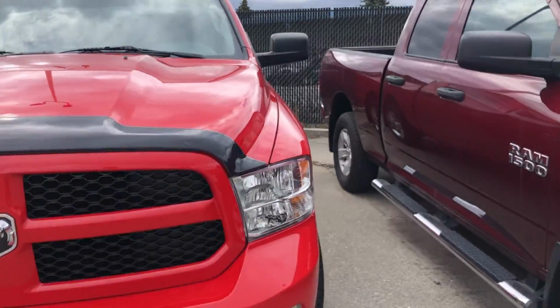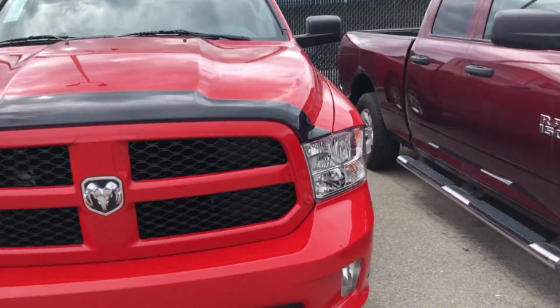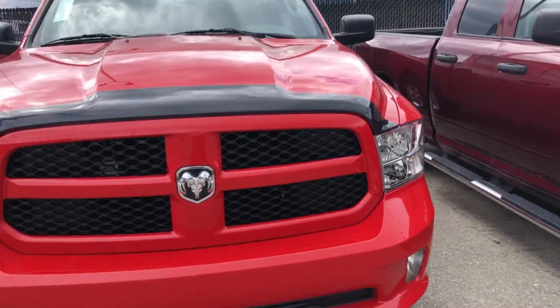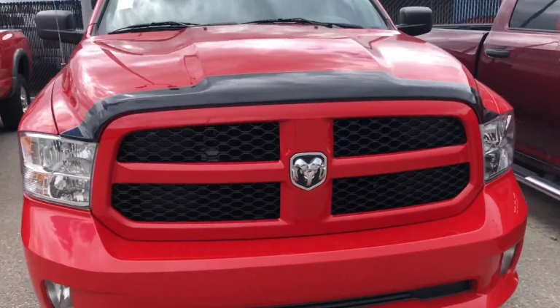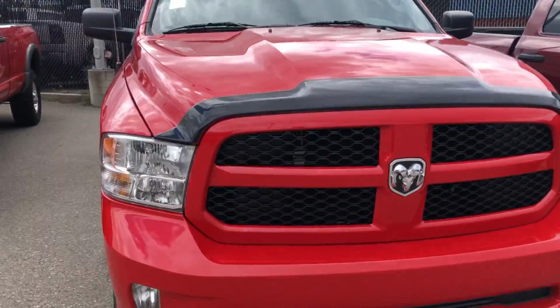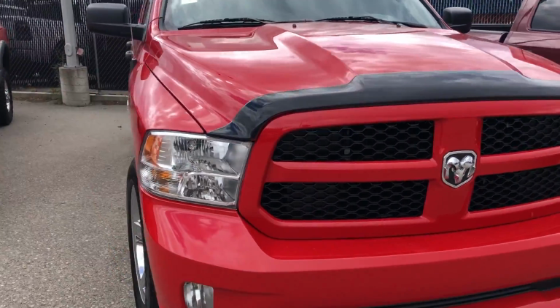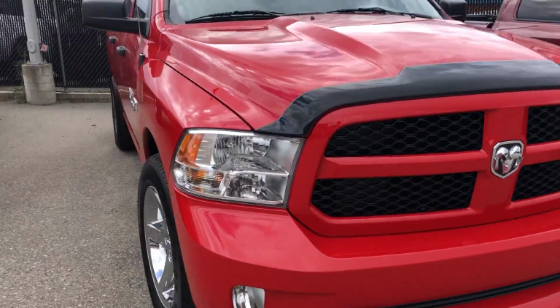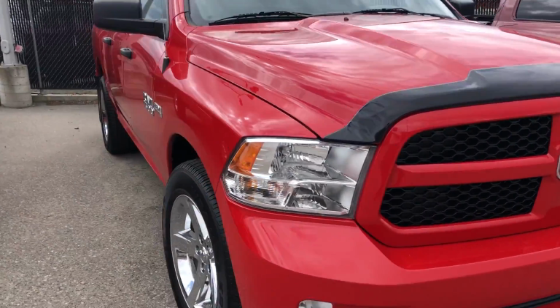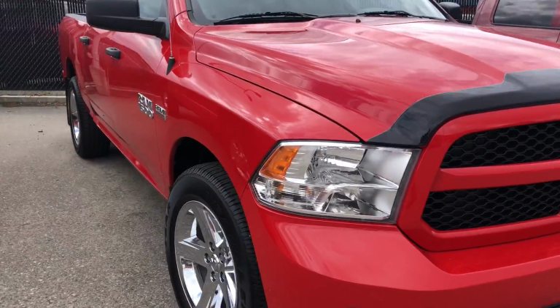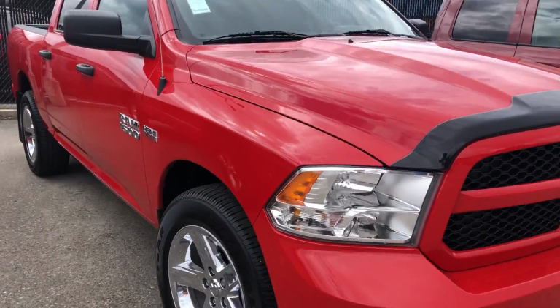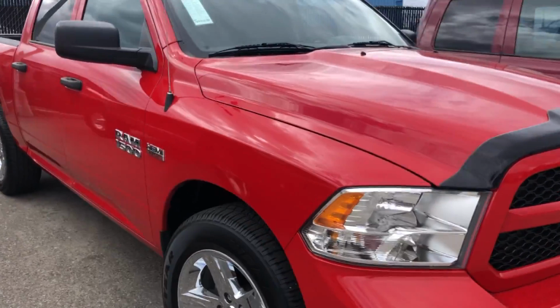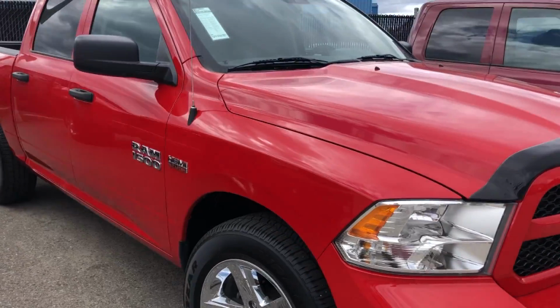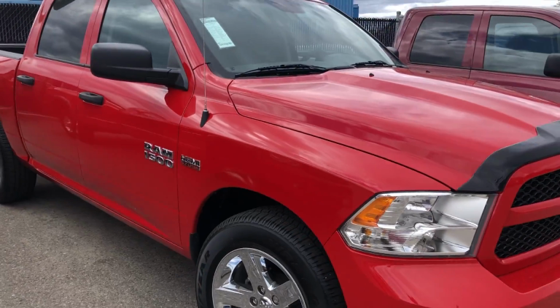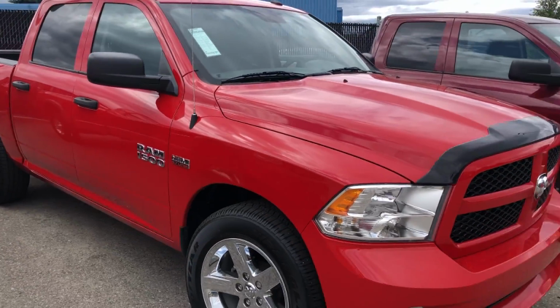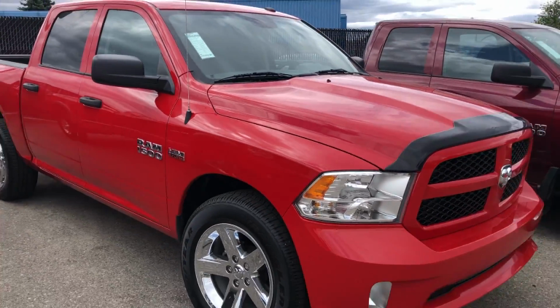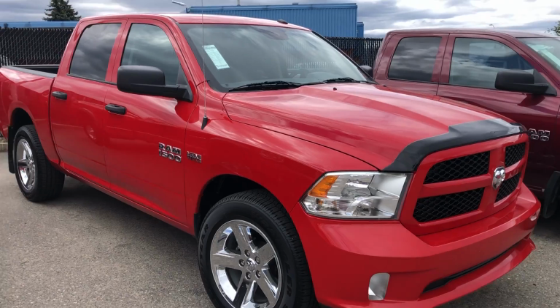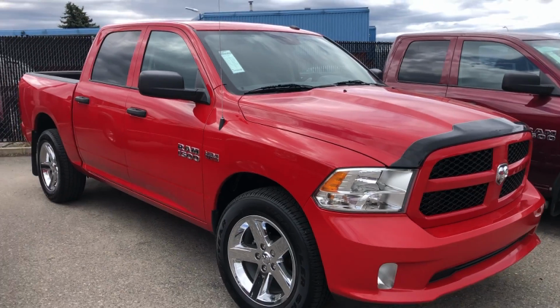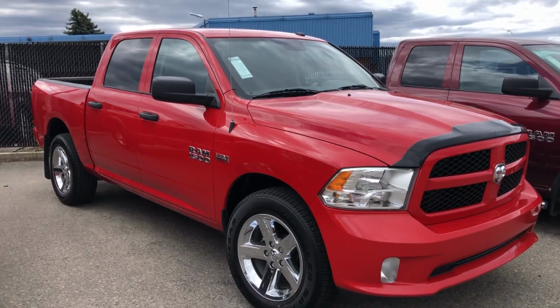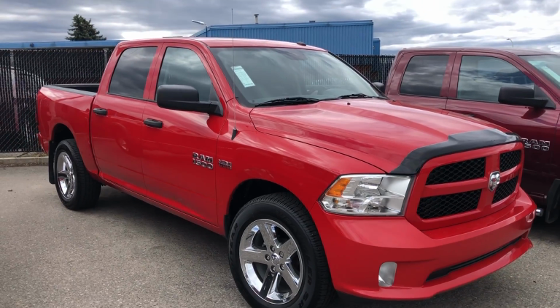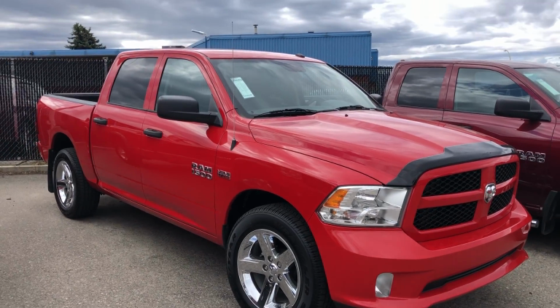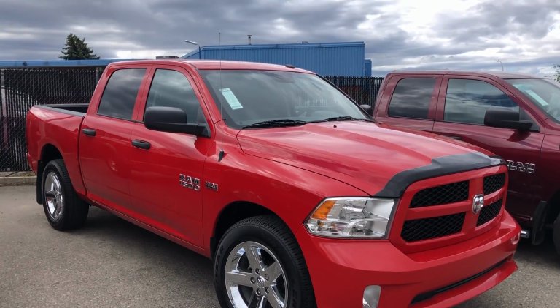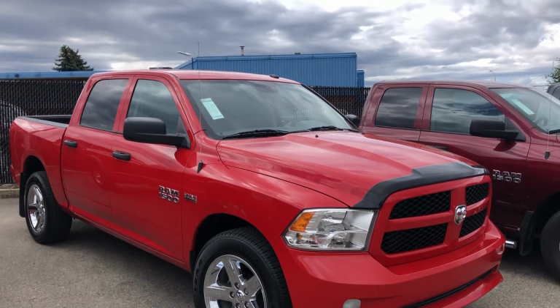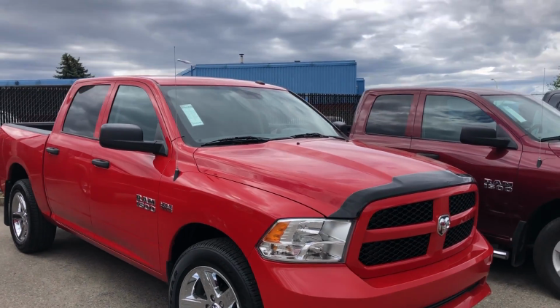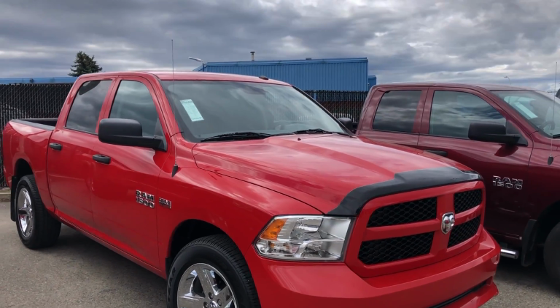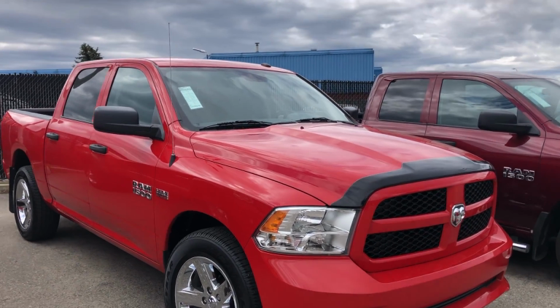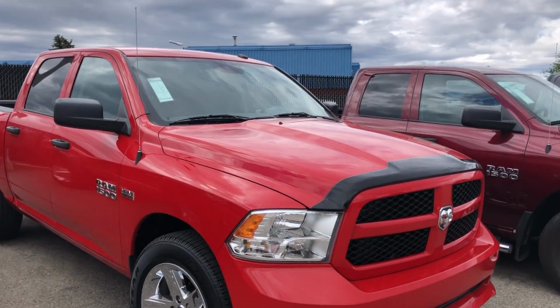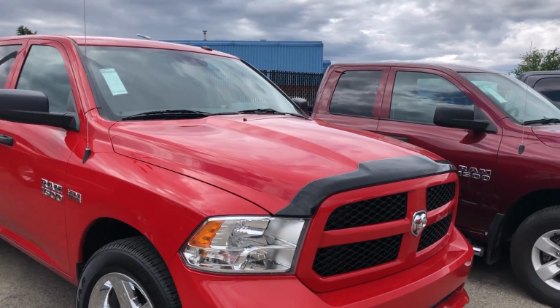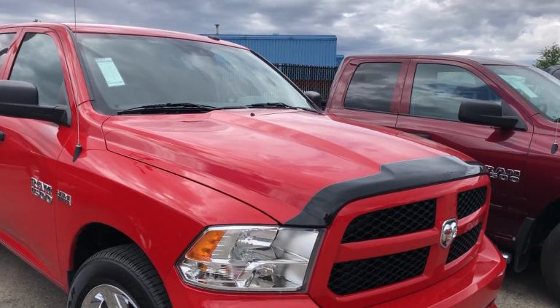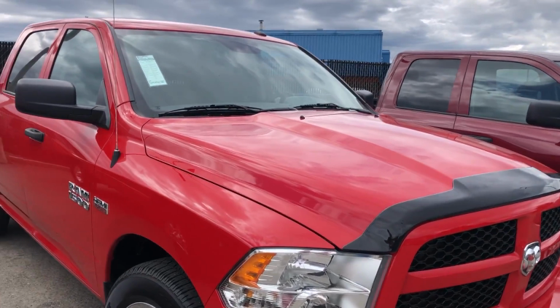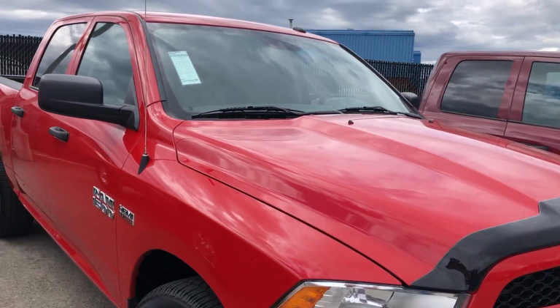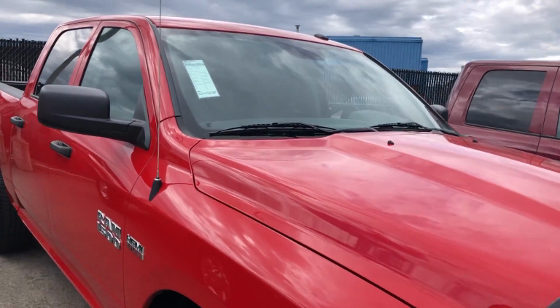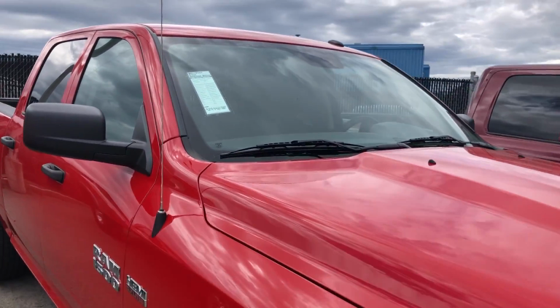Also got this one. This is a 2017 Ram 1500 — this is a Classic Express. So all color match. This one's only got 55K. It's $29,900.